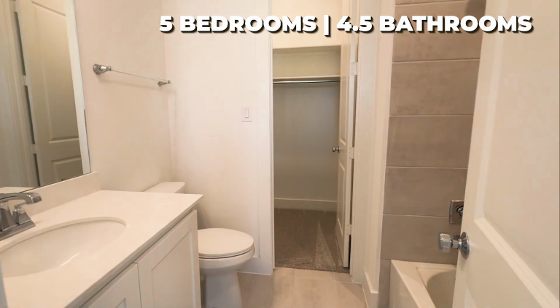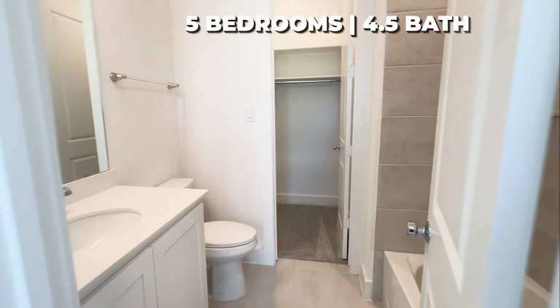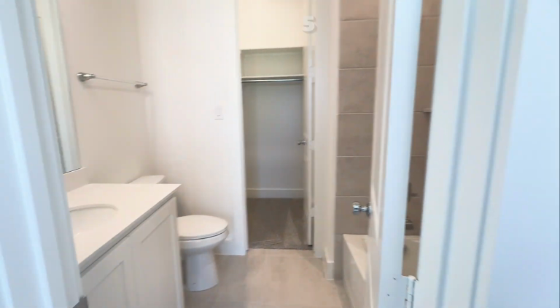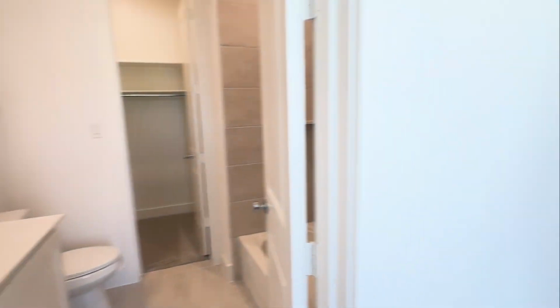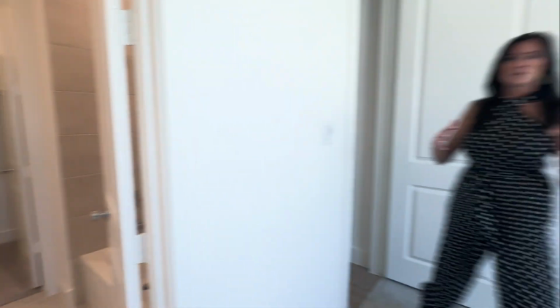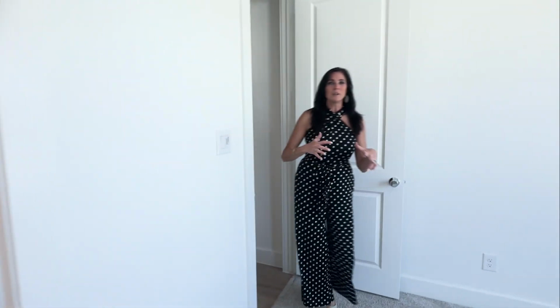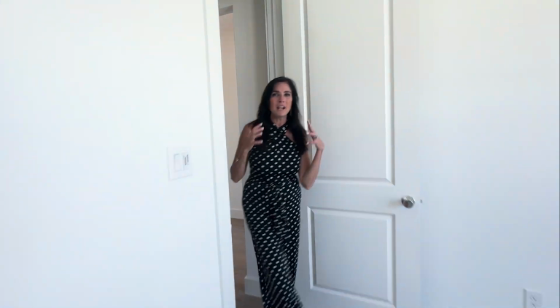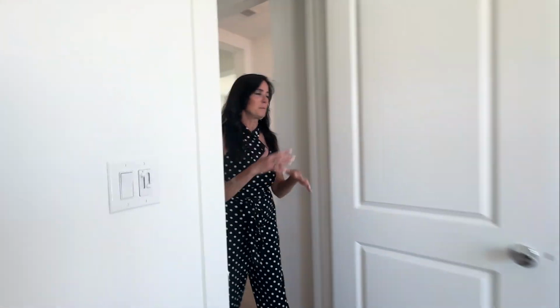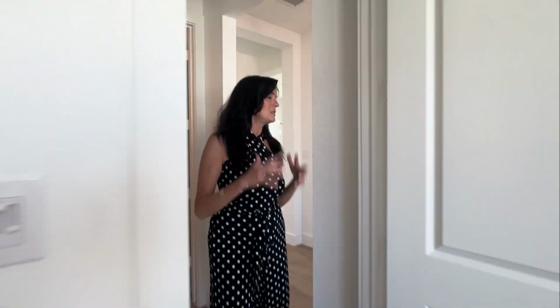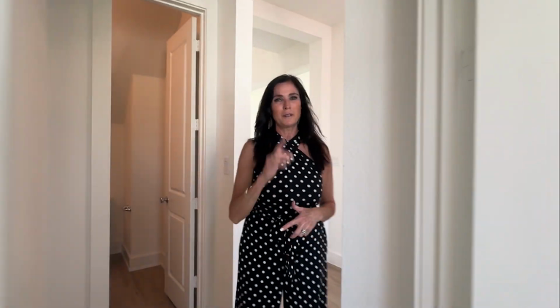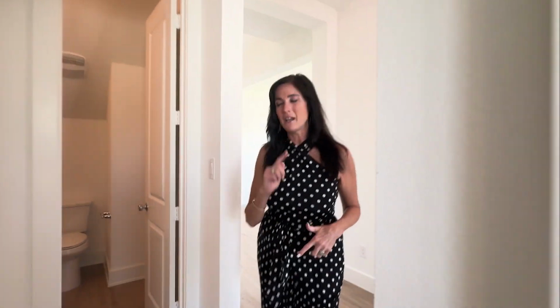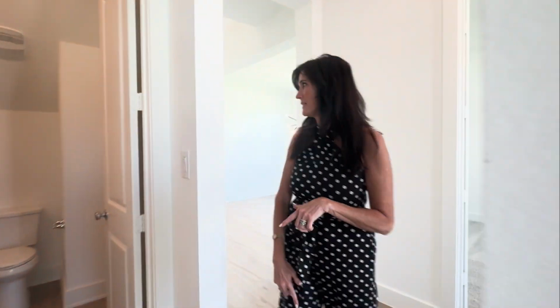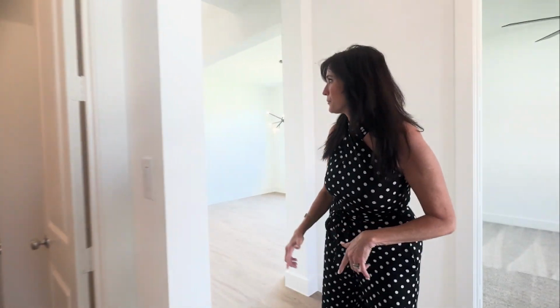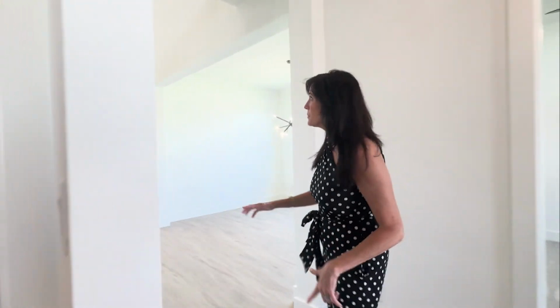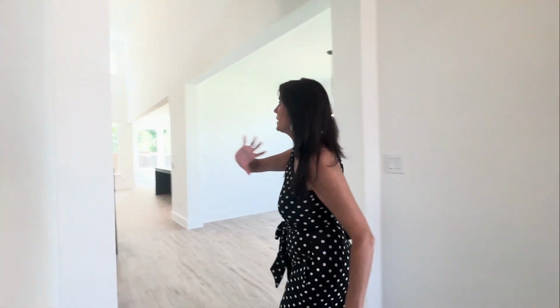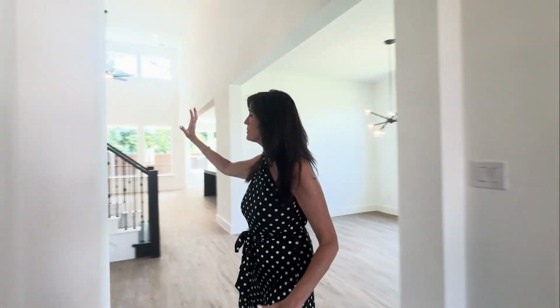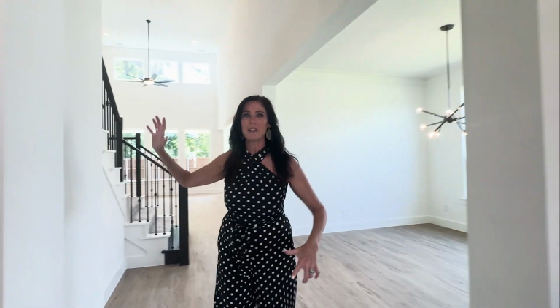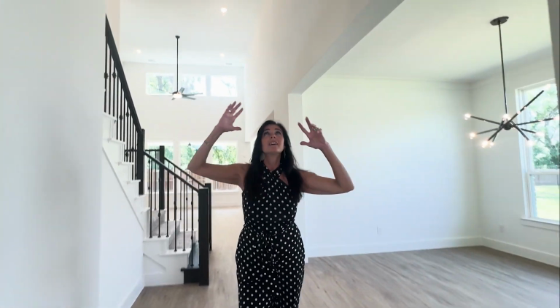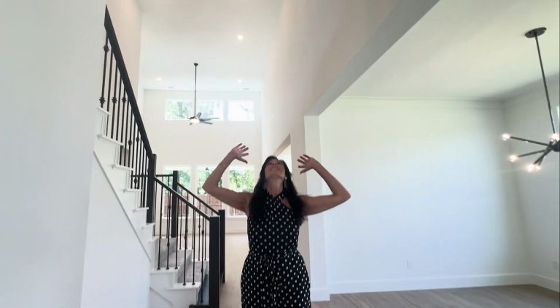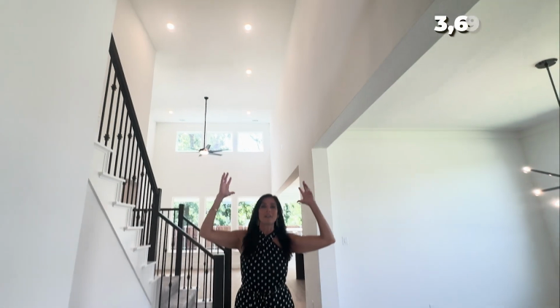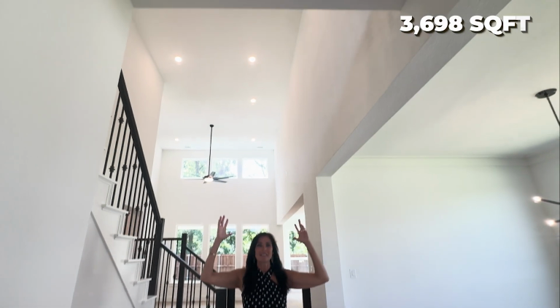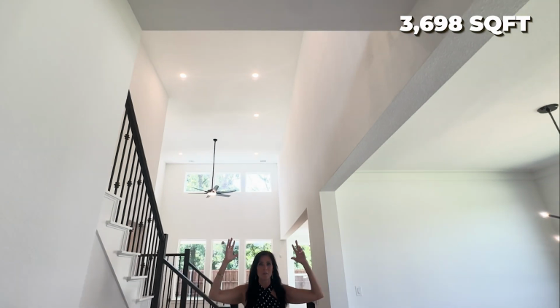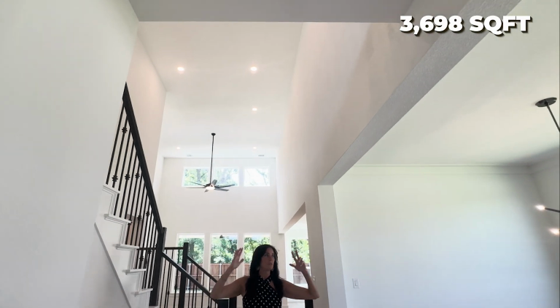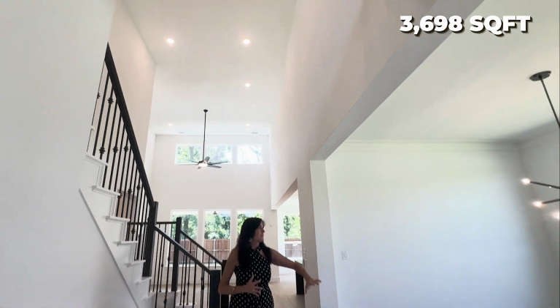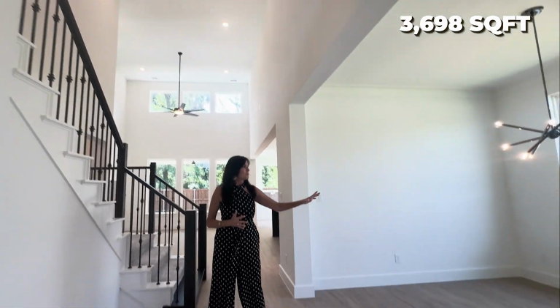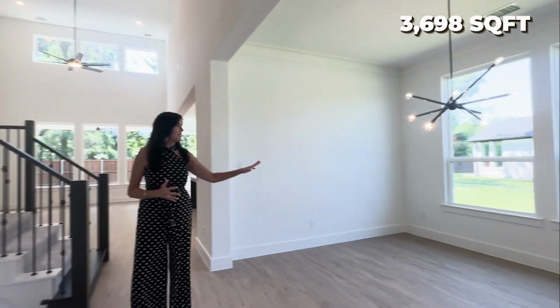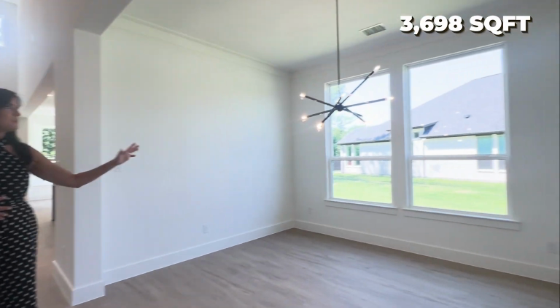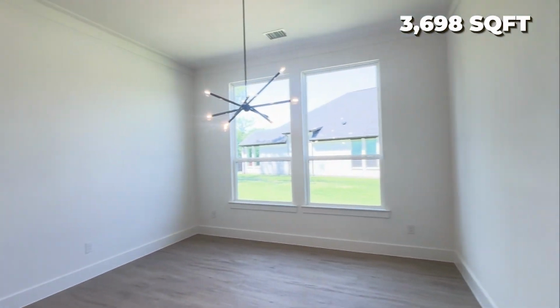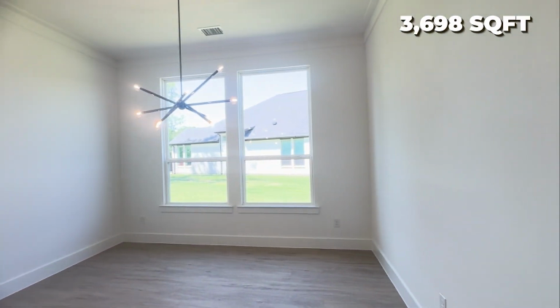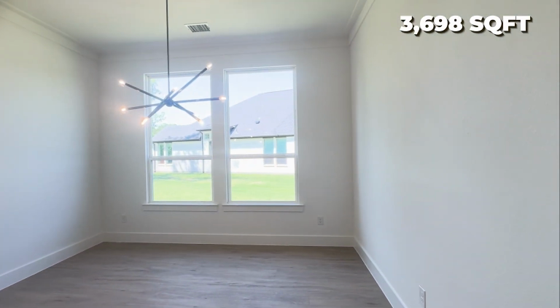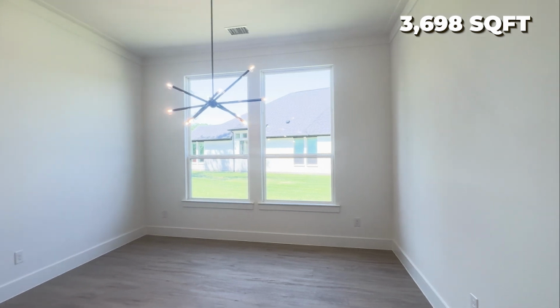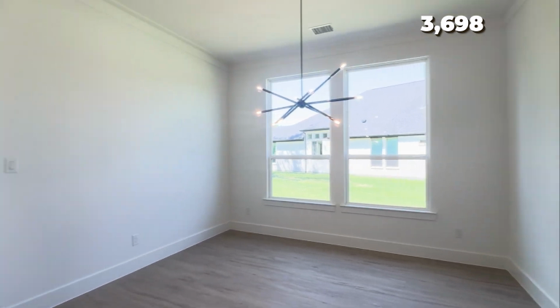One great thing I love about this house is there's a lot of natural light — big windows, a lot of natural light. For example, when you walk into this space, look at how high the ceilings are. Beautiful. Normal dining room, really nice modern chandelier.